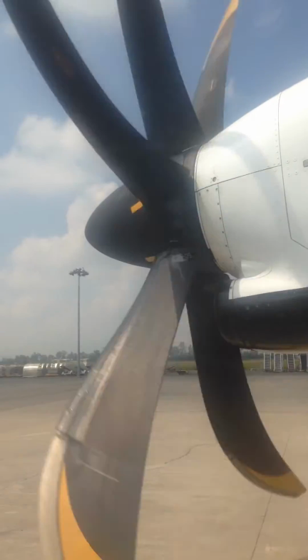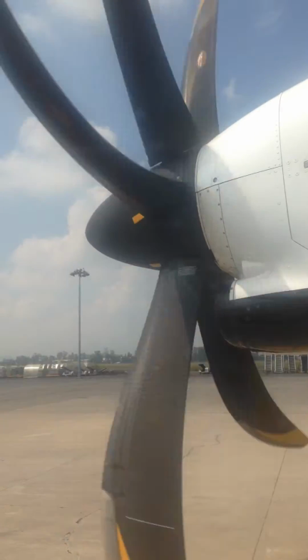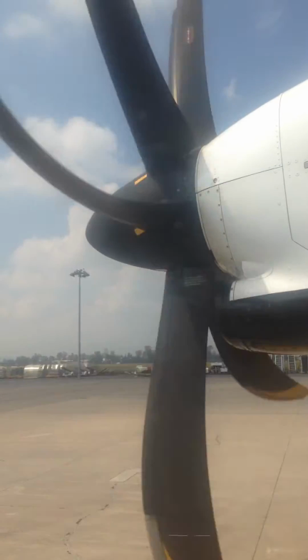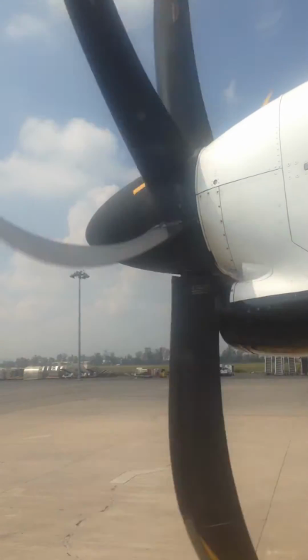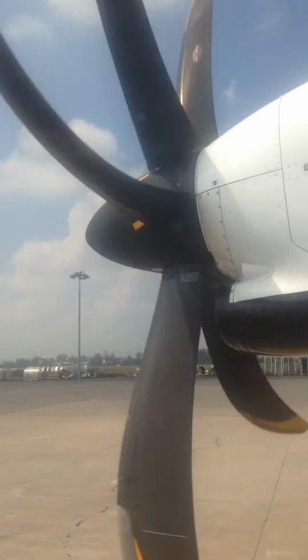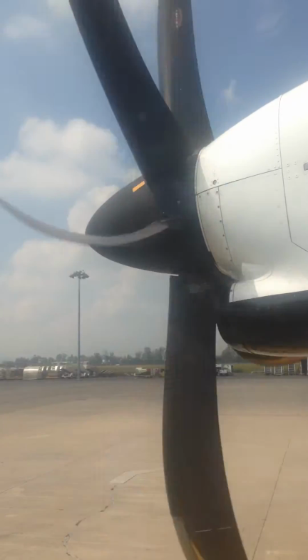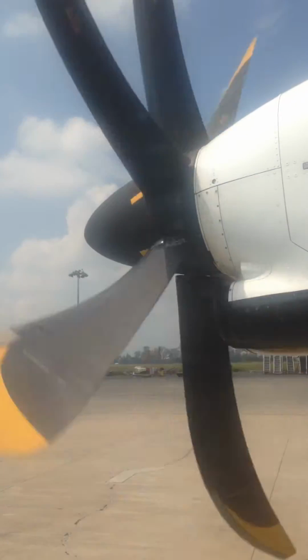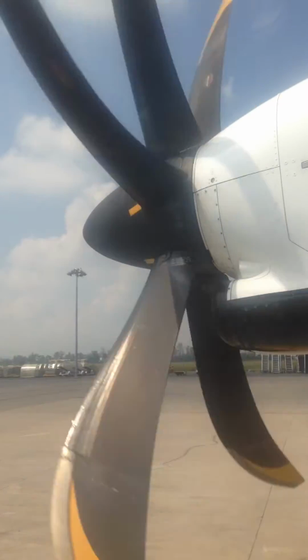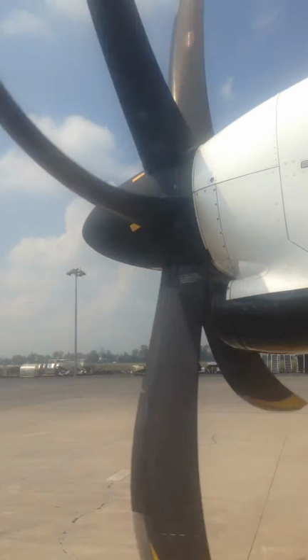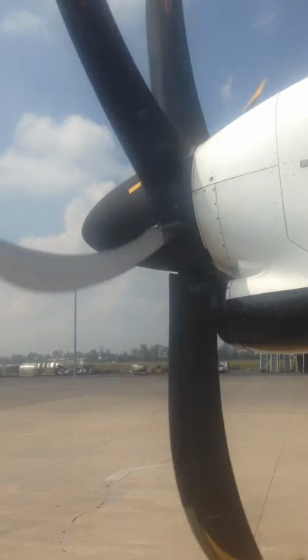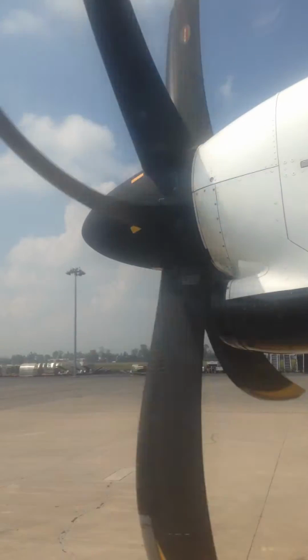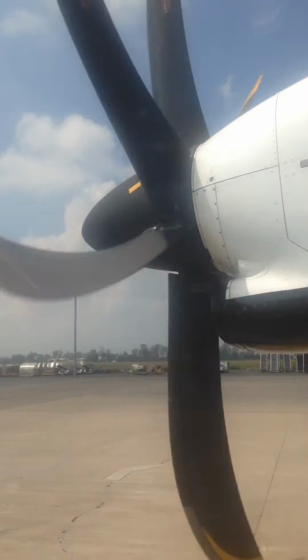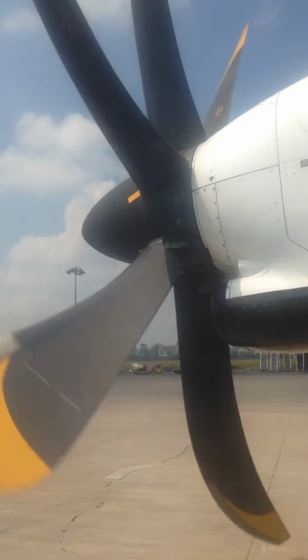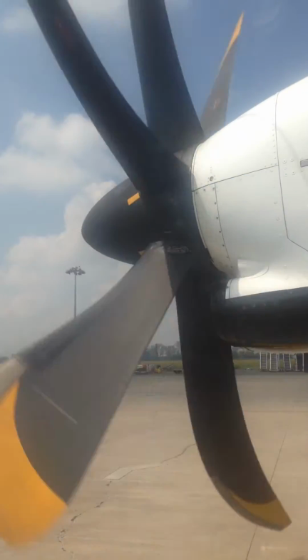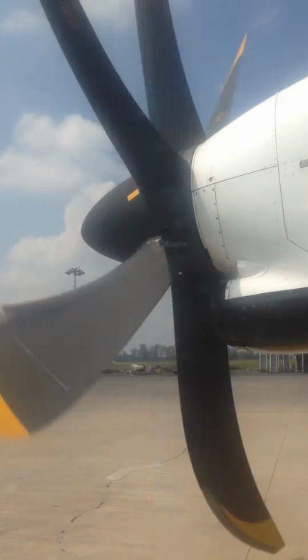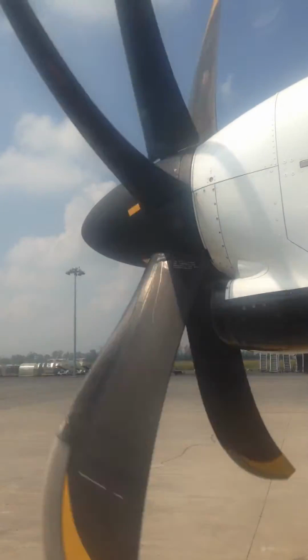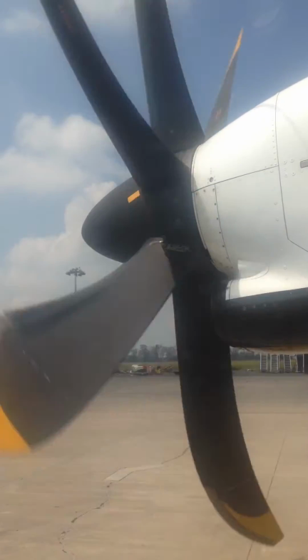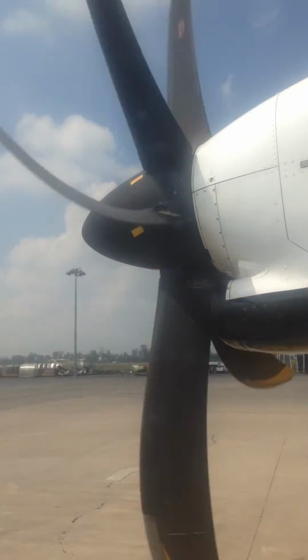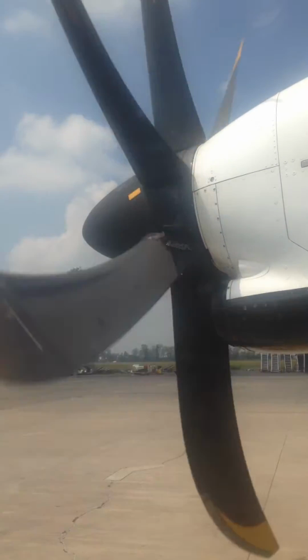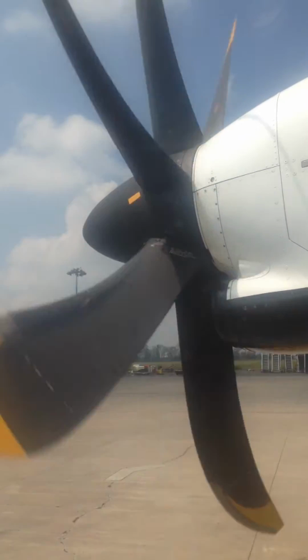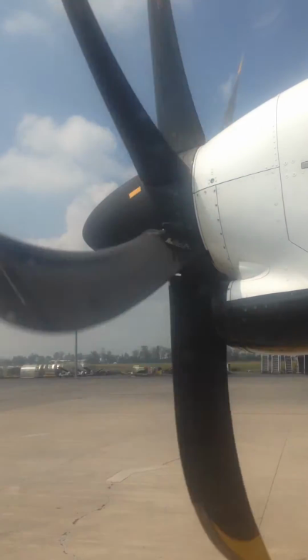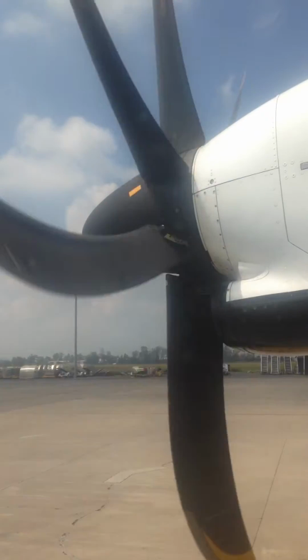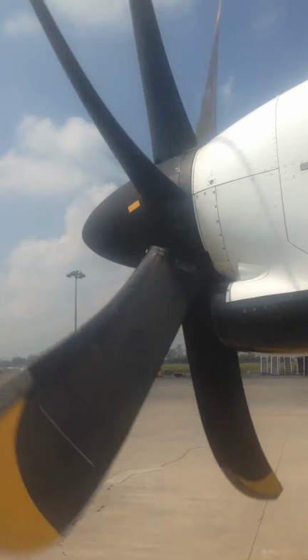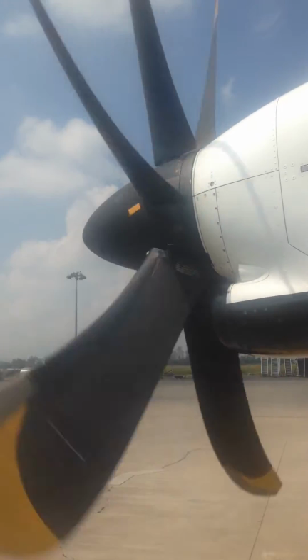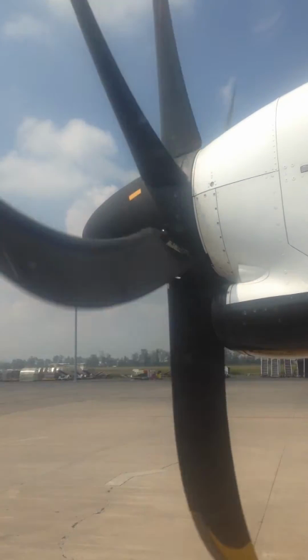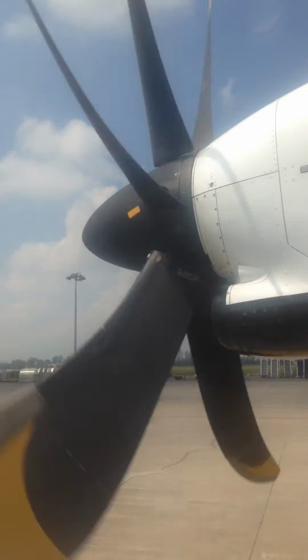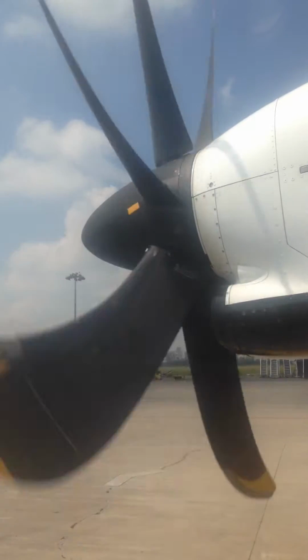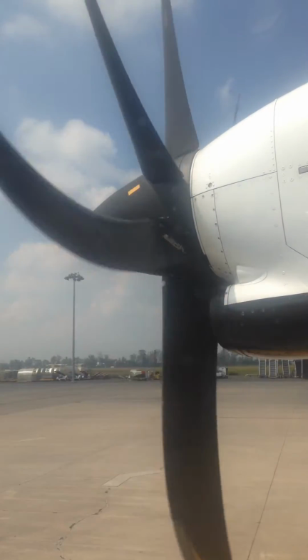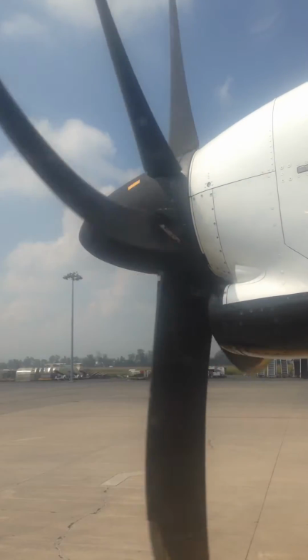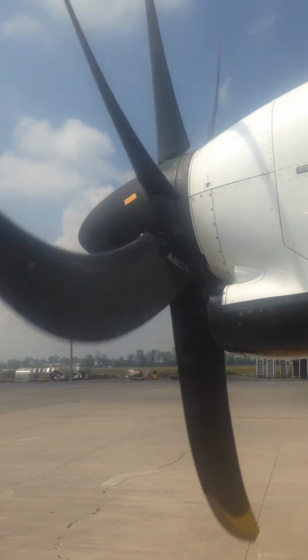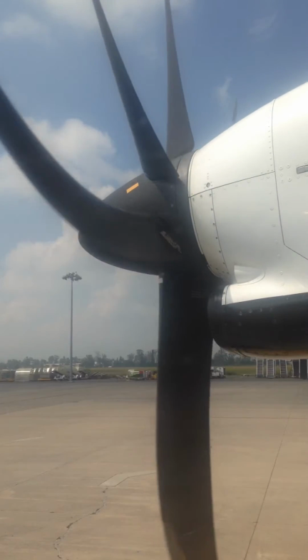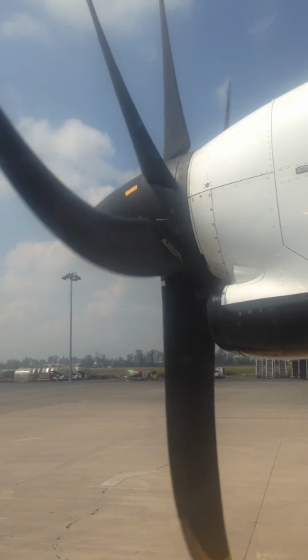In case of evacuation or landing on the water, this aircraft has four emergency exits: two in the back and two in the front. Locate the one closest to your seat. To open it, please check the safety instructions card.